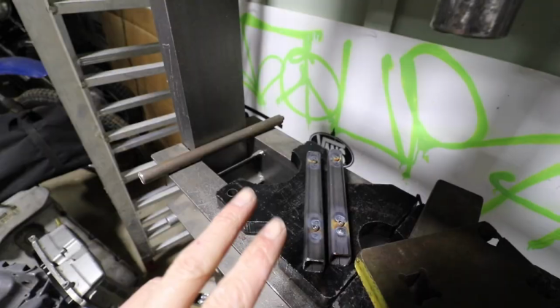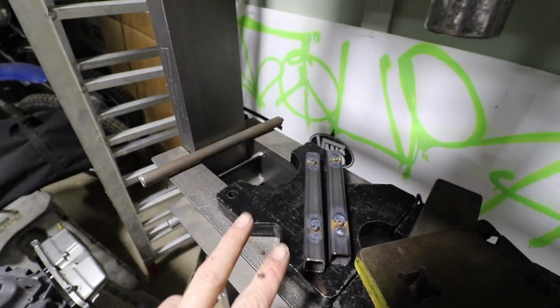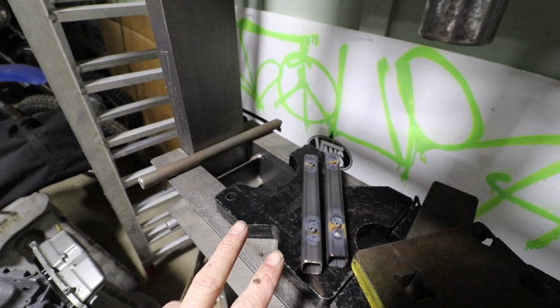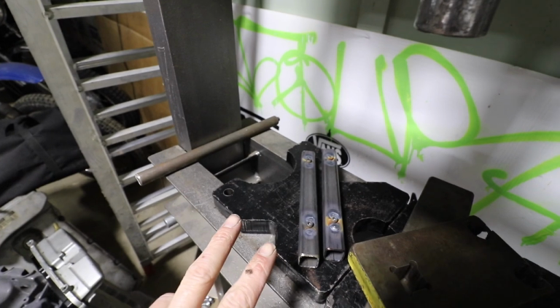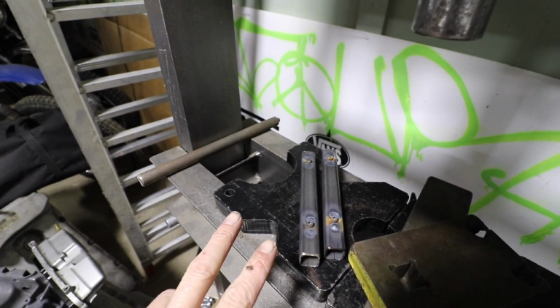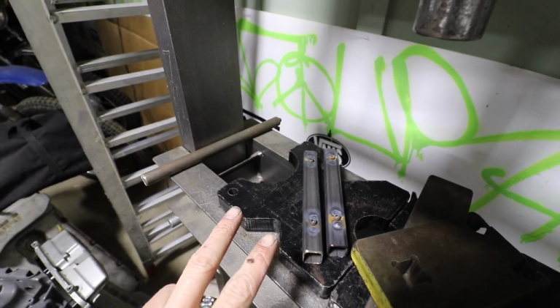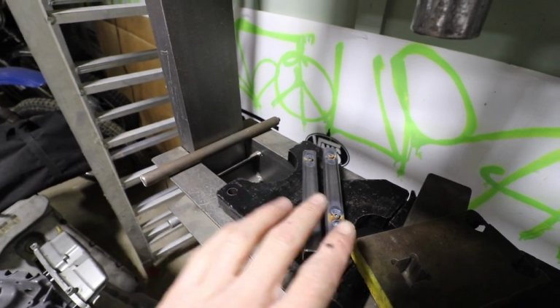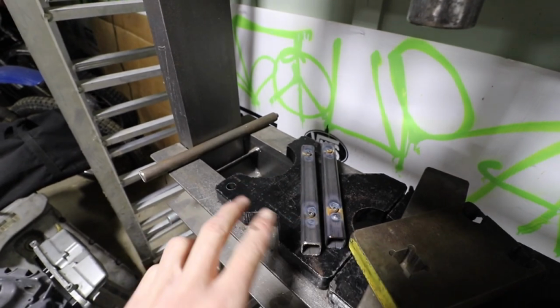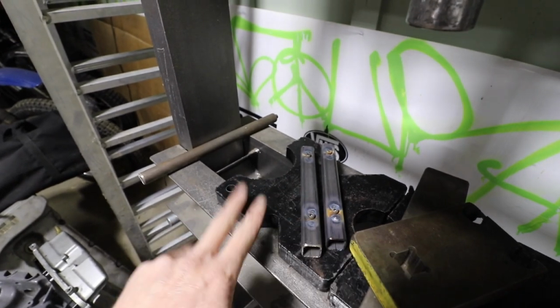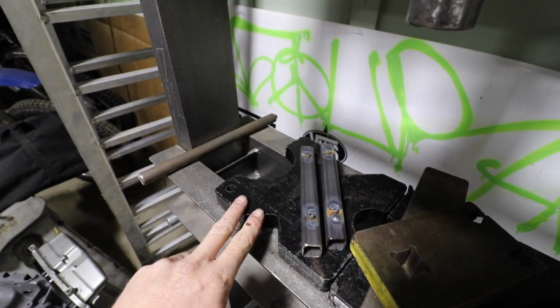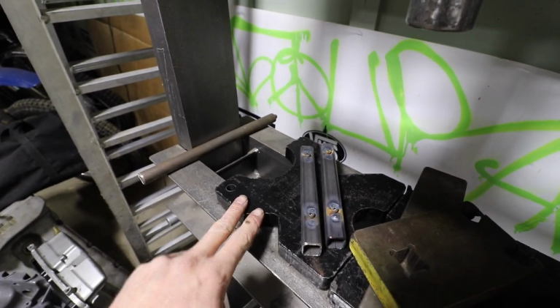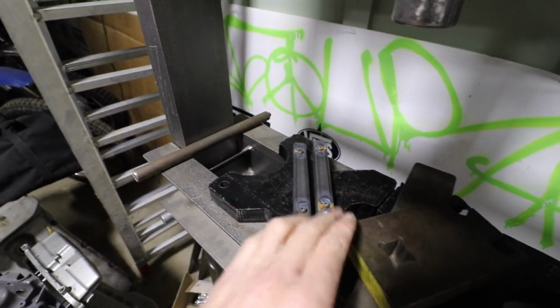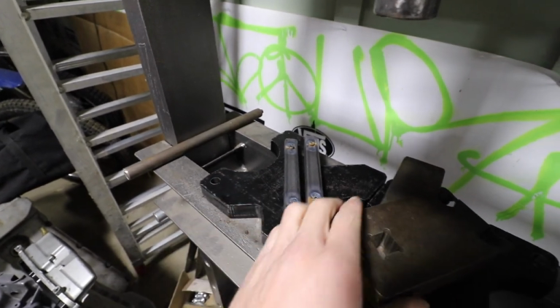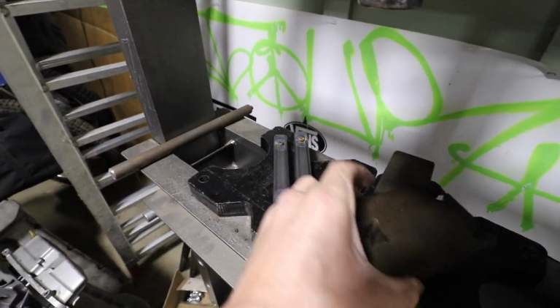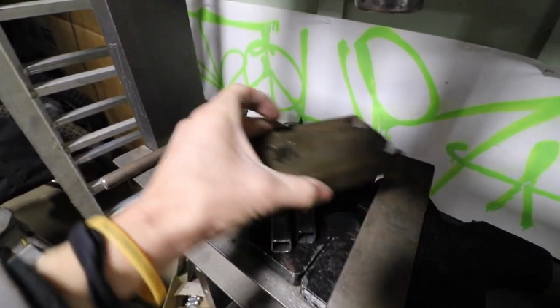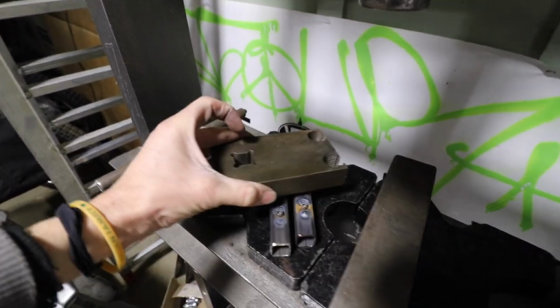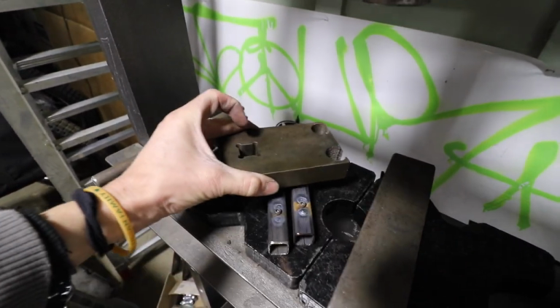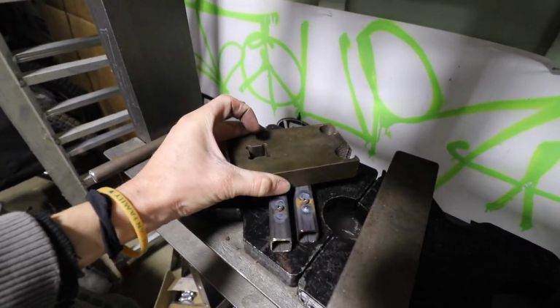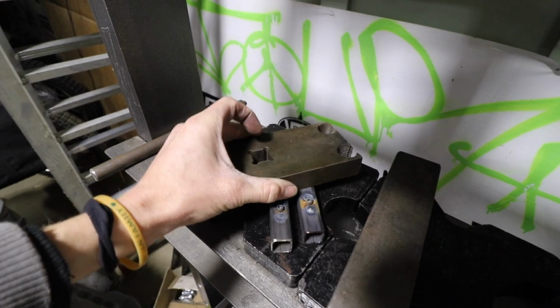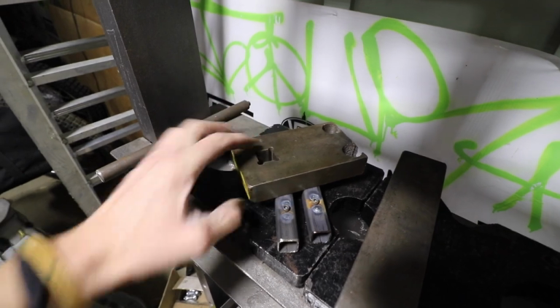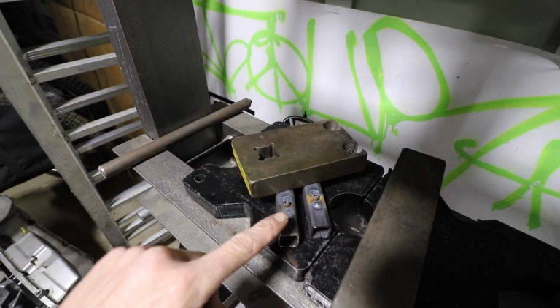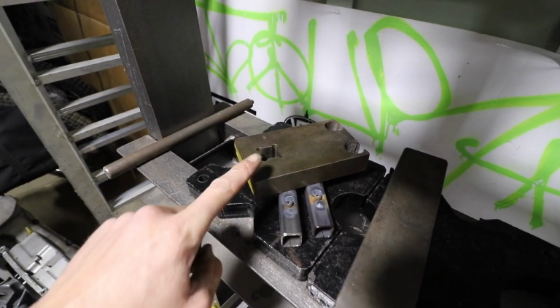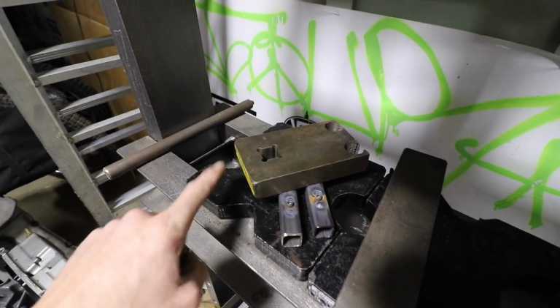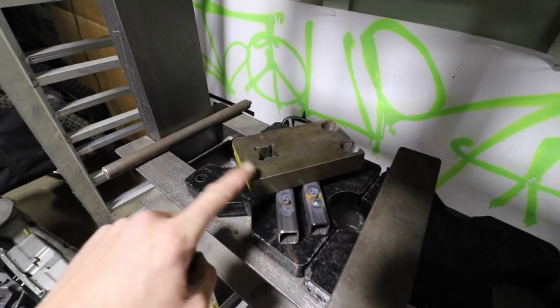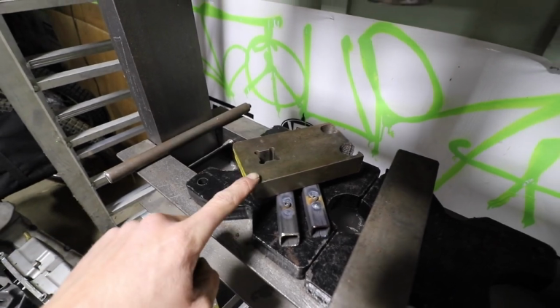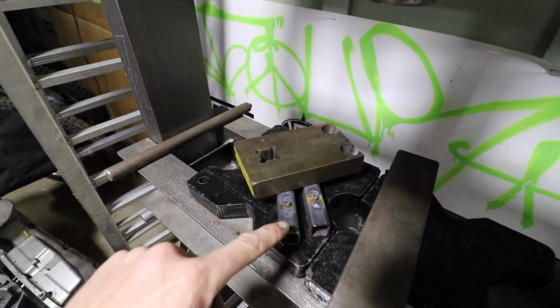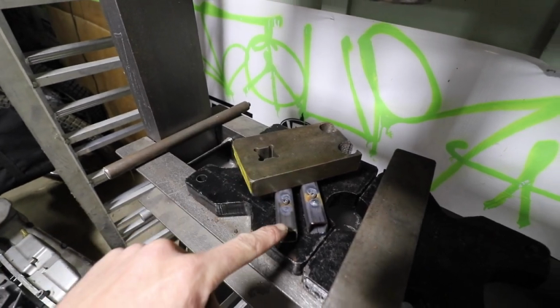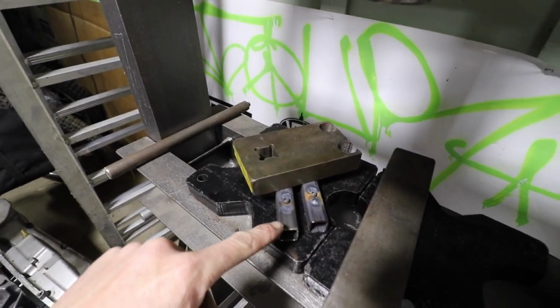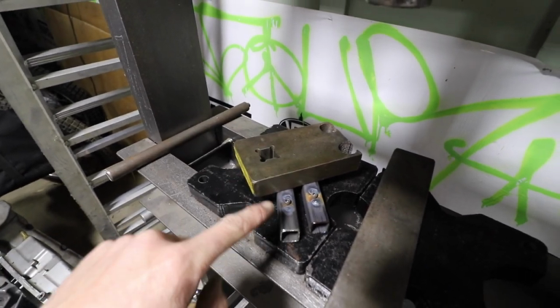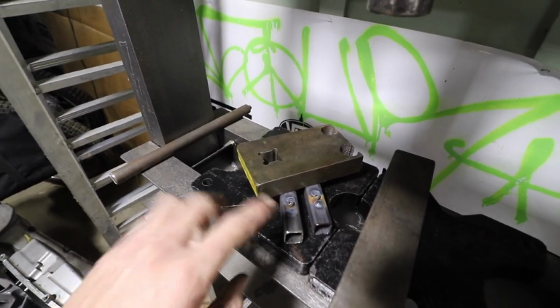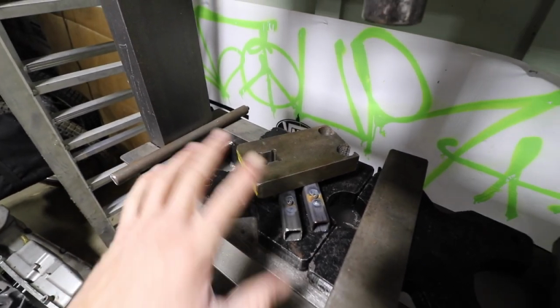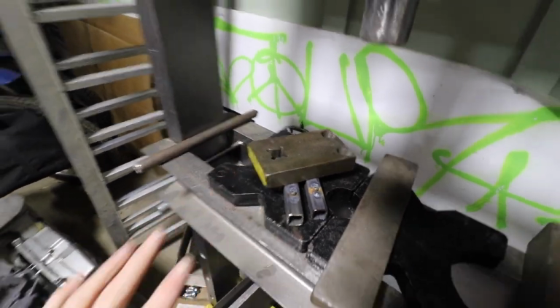Whenever you want to cool something down that's steel, if you put it on another piece of cold steel, the two pieces will suck the heat right out and they'll cool down way, way faster.